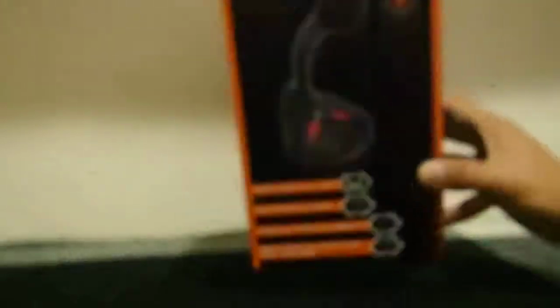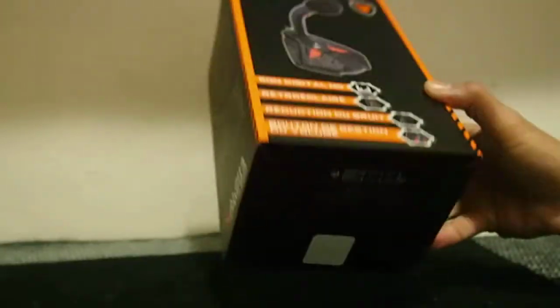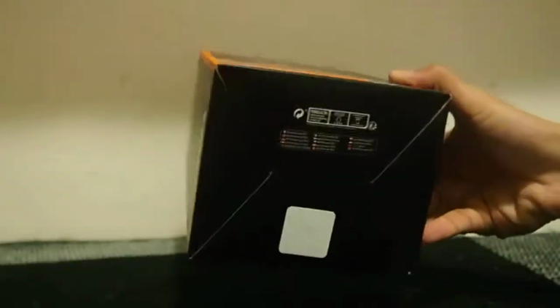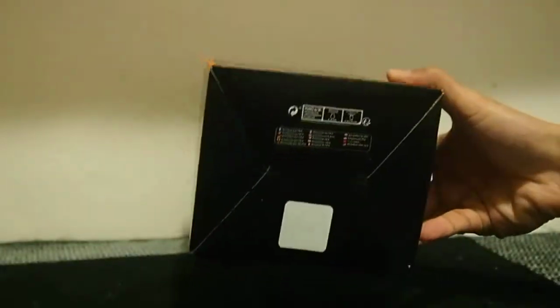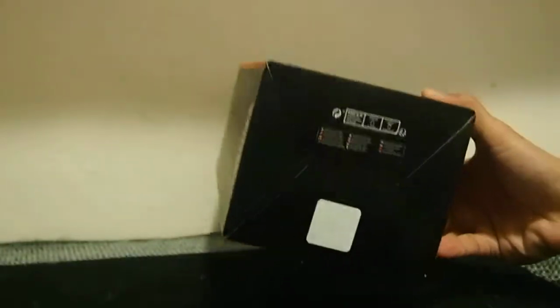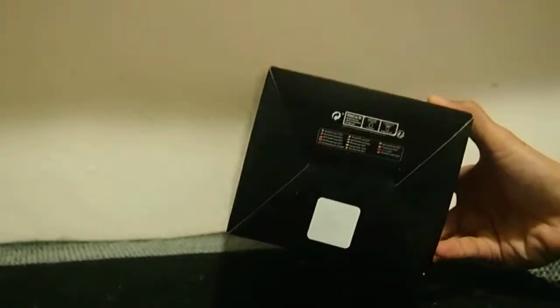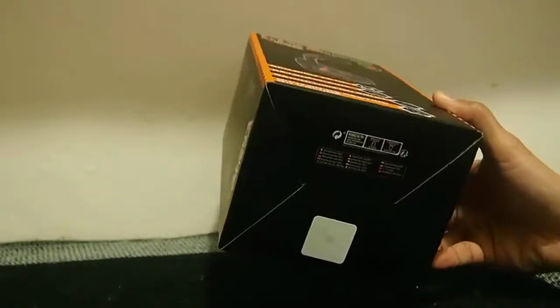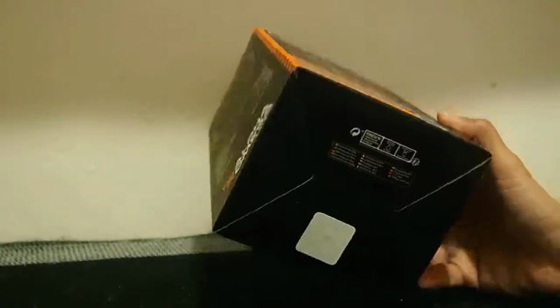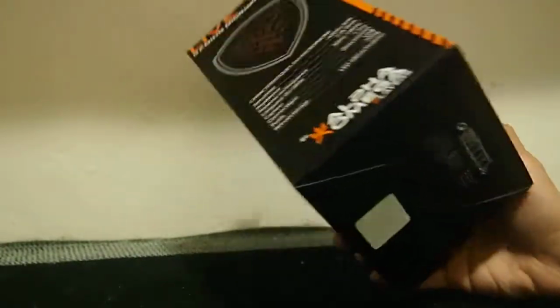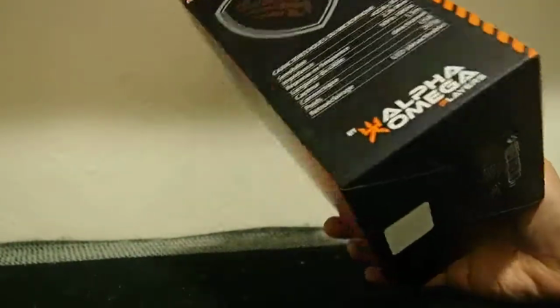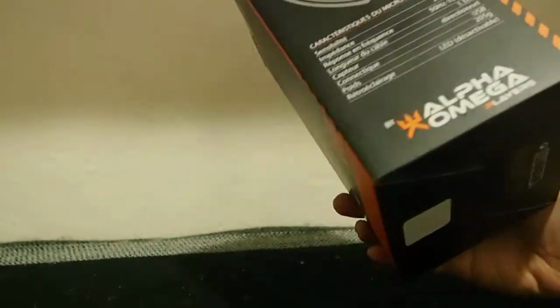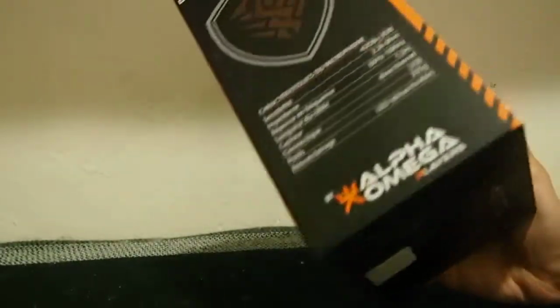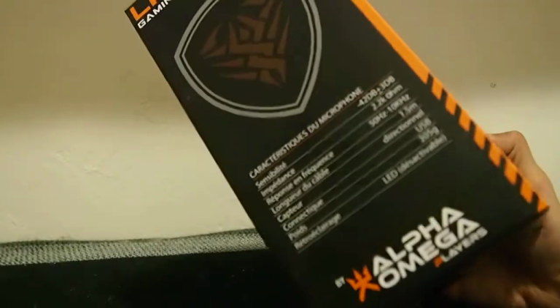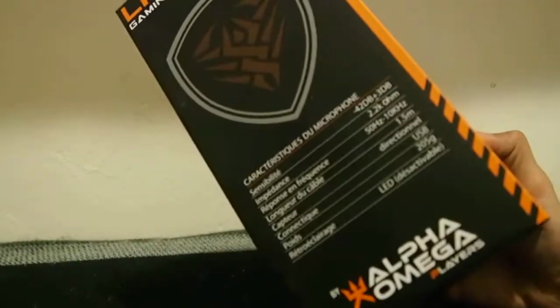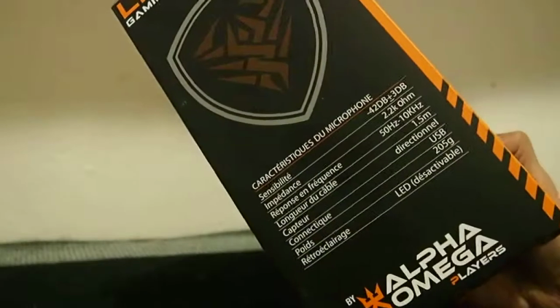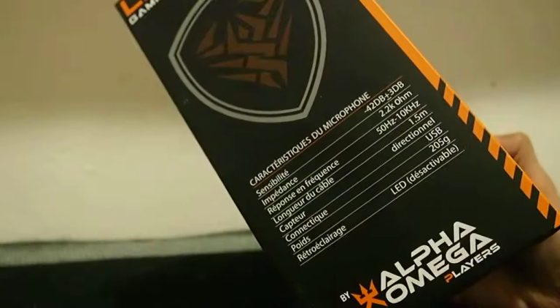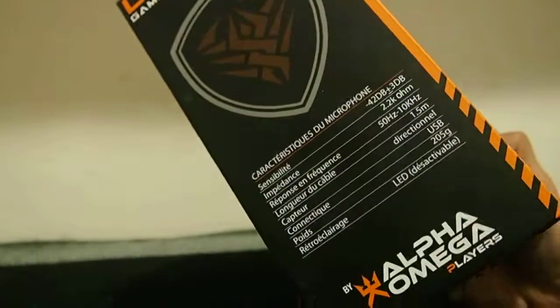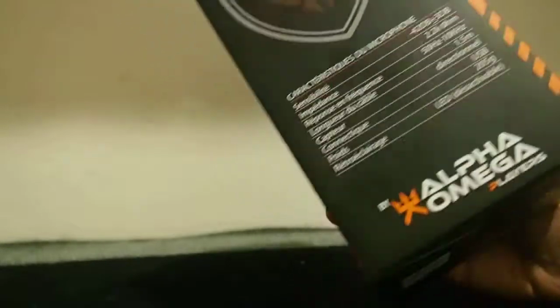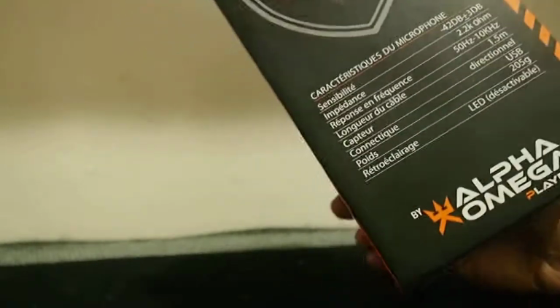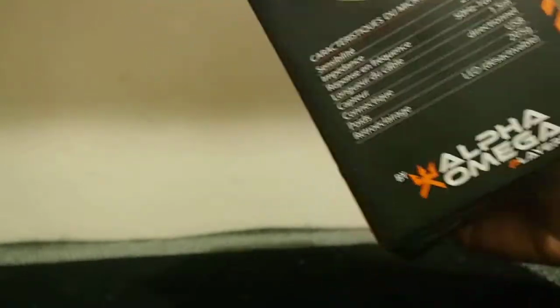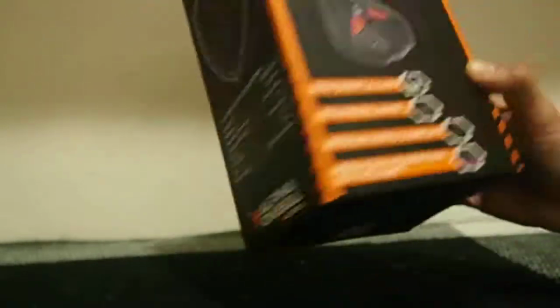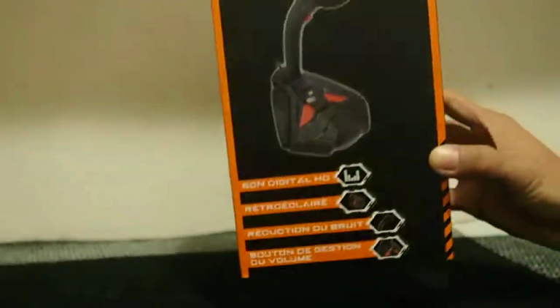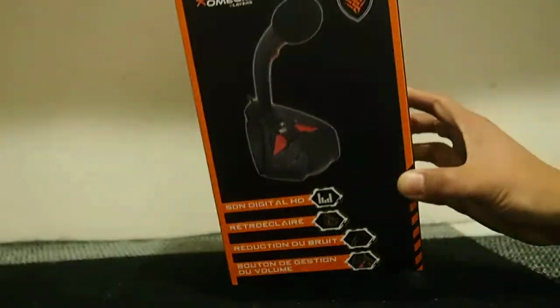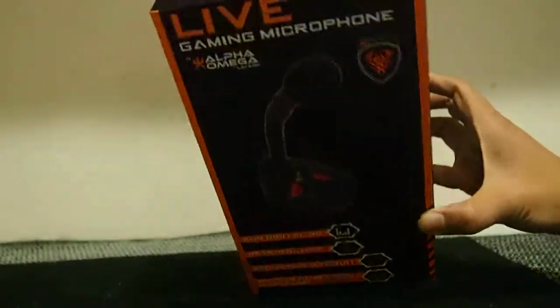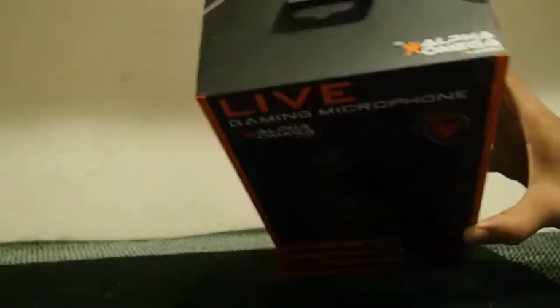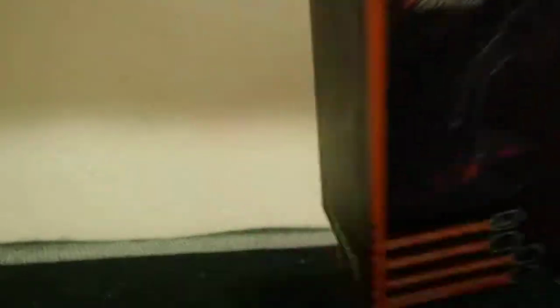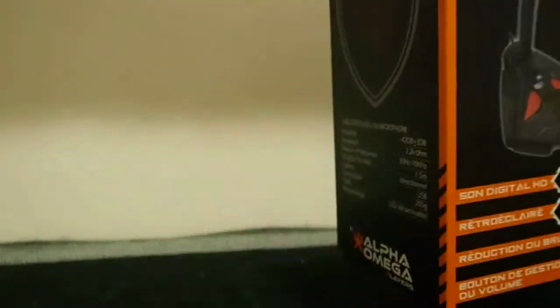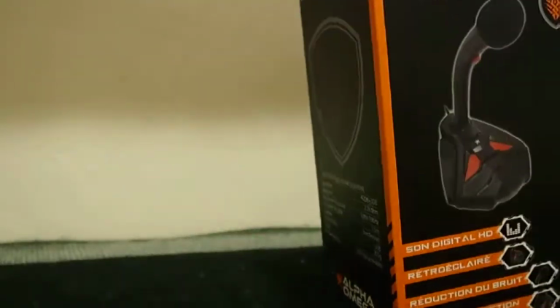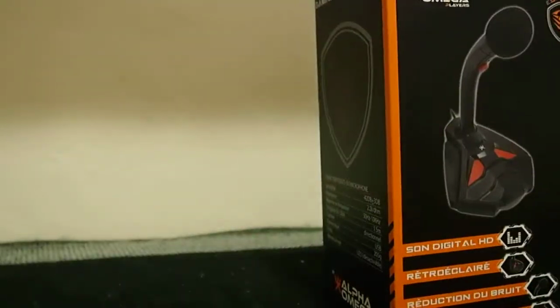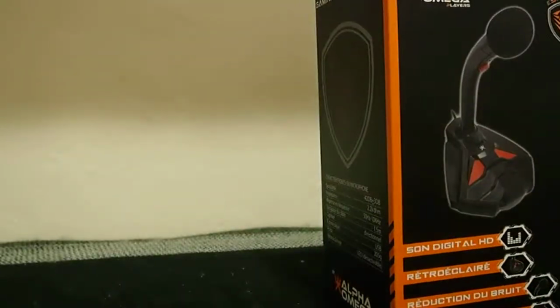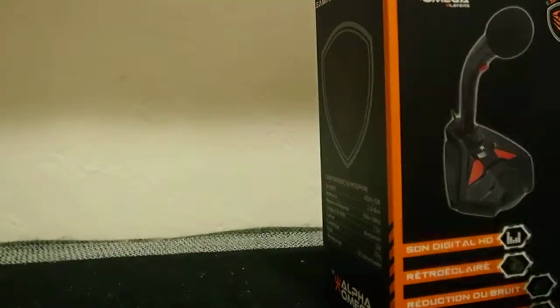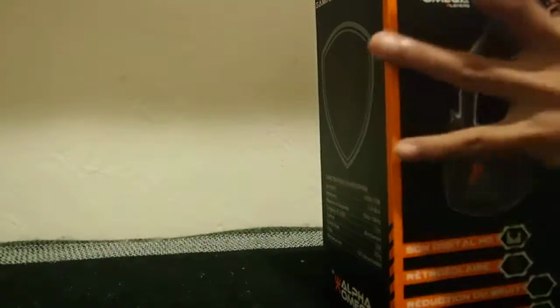It's not very expensive actually — about 20. And let's just go ahead and unbox it.